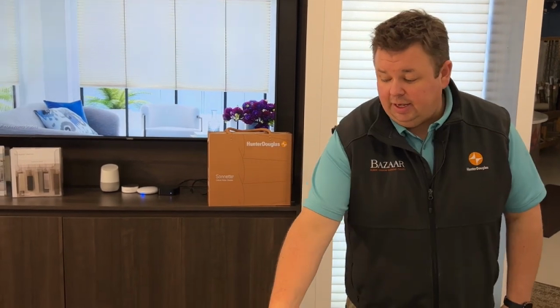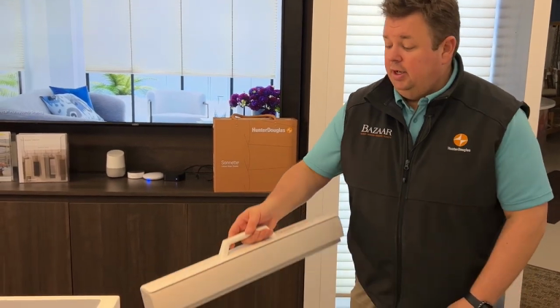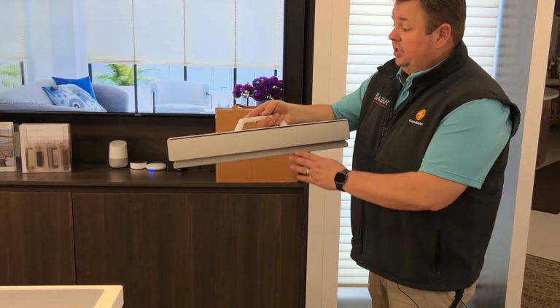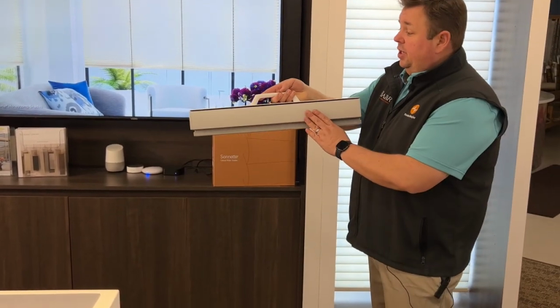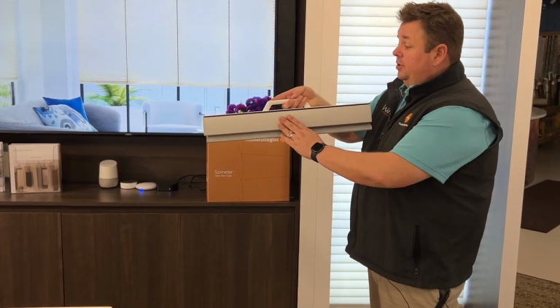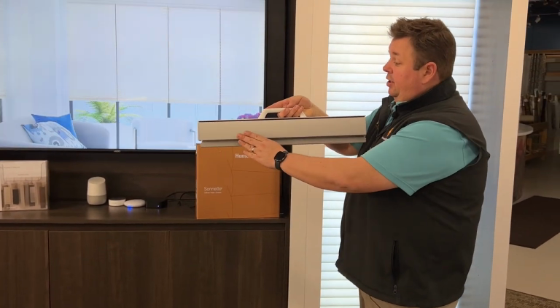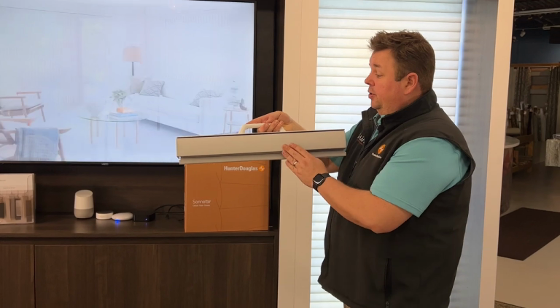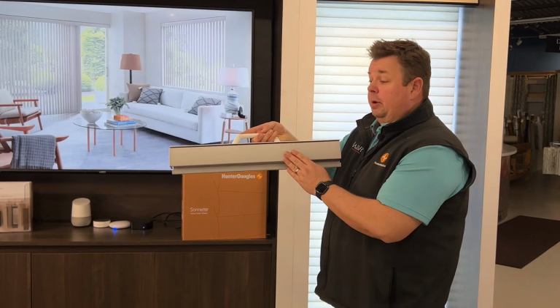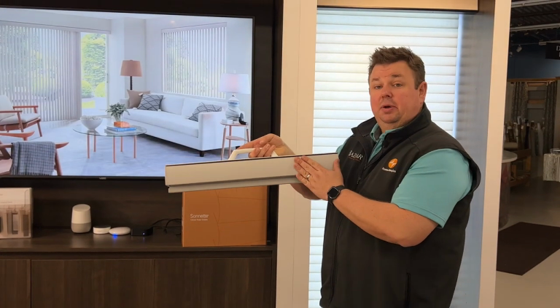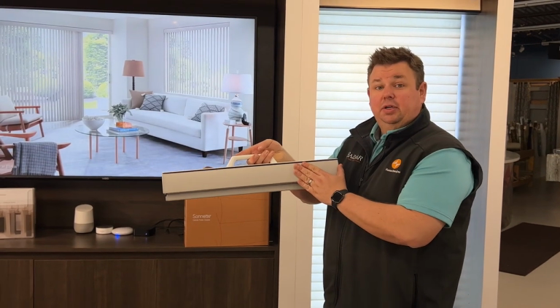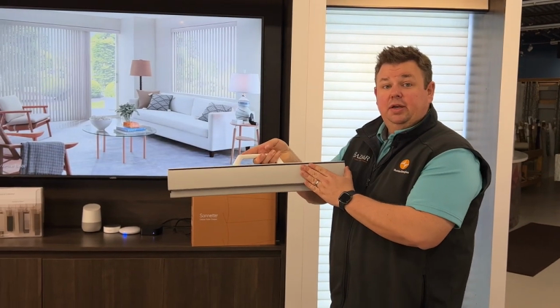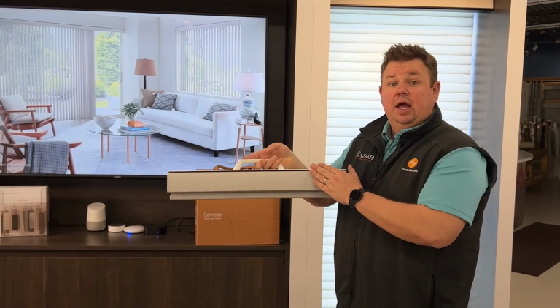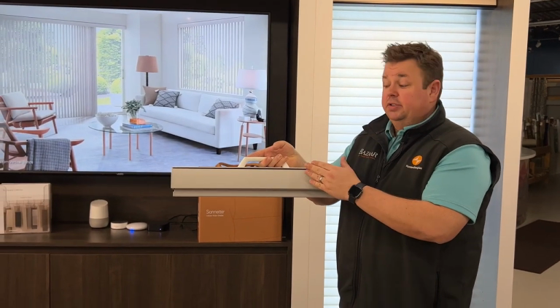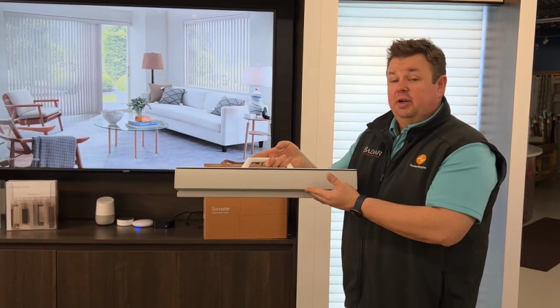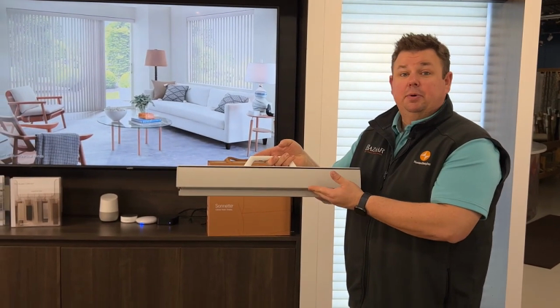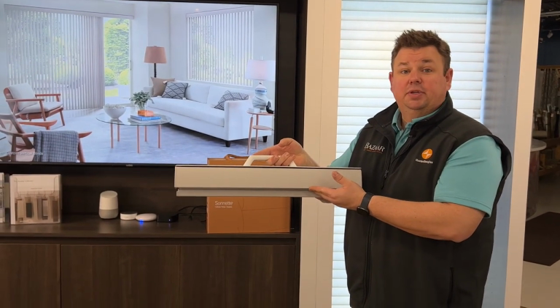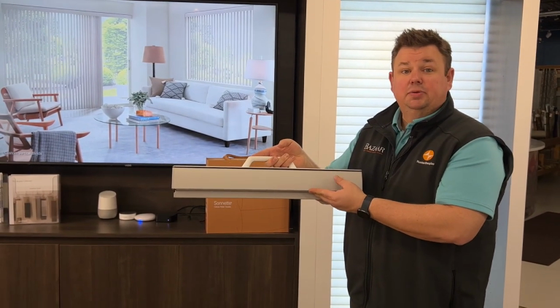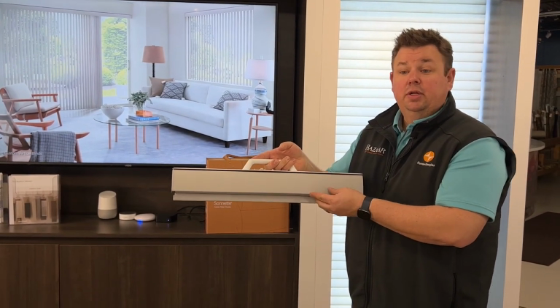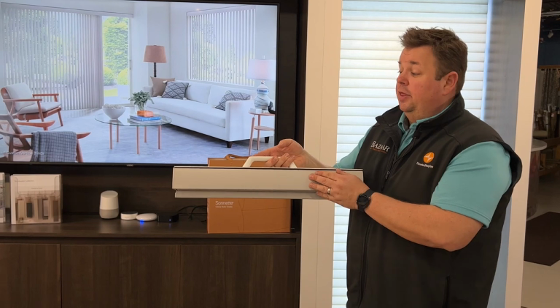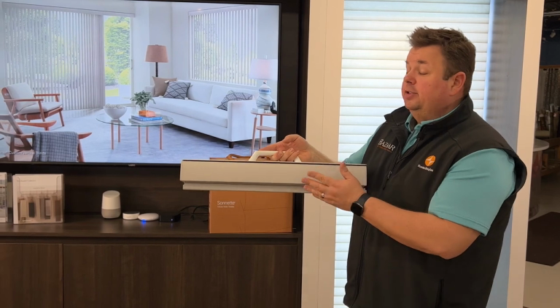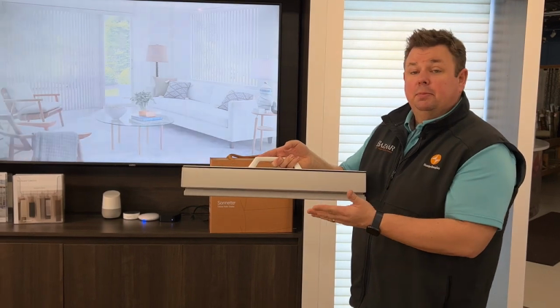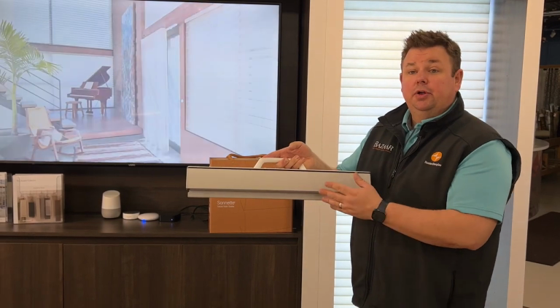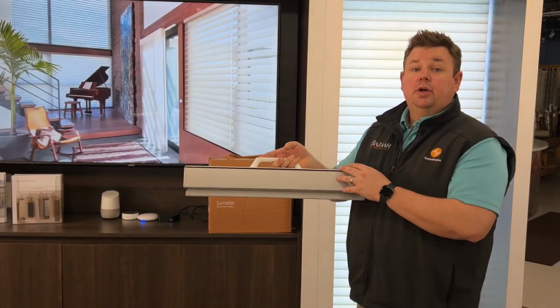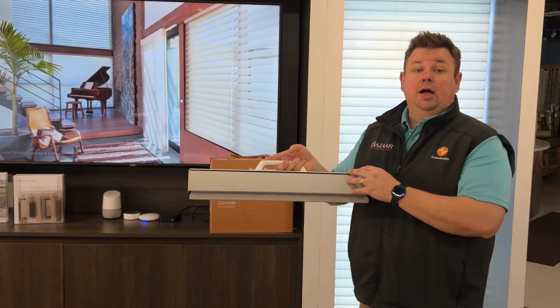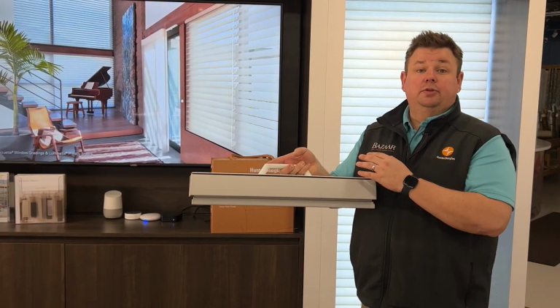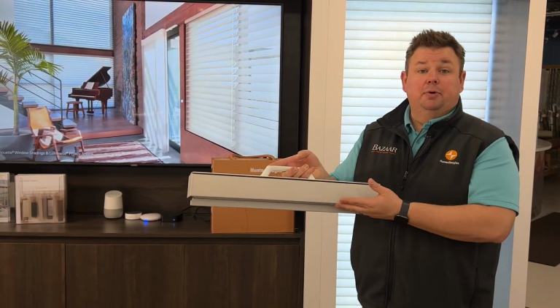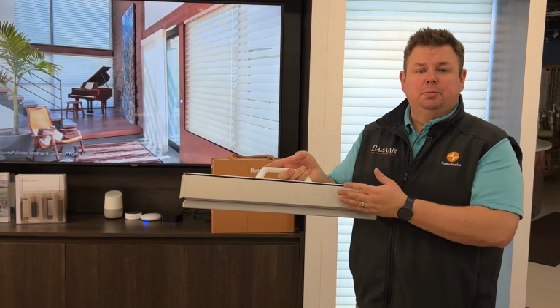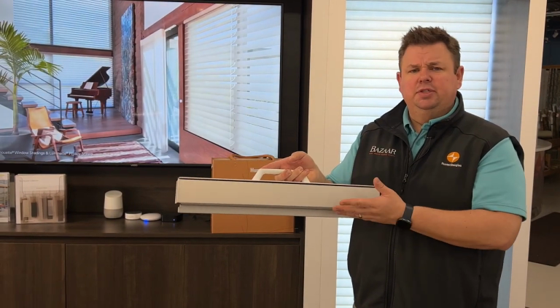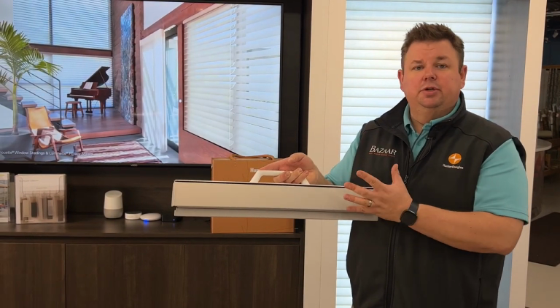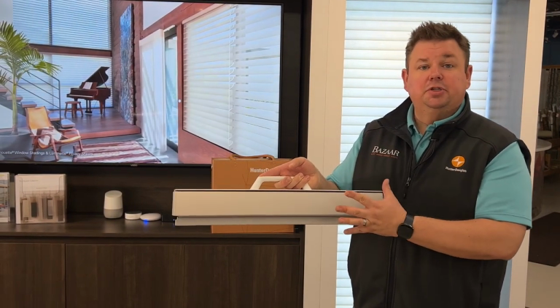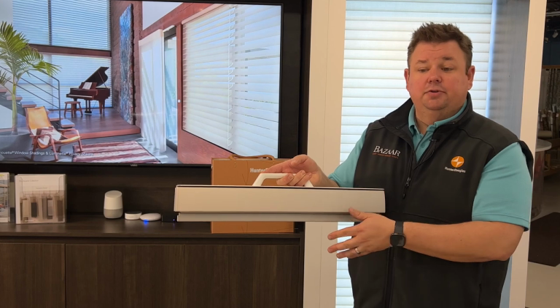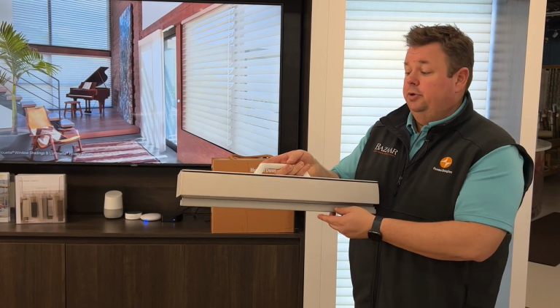The Sonette shade comes in — this one here happens to be a metal cassette, and it does come in a fabric wrapped cassette as well. The metal has a little bit more modern look, the fabric wrapped has a little more transitional, a much softer look to it.